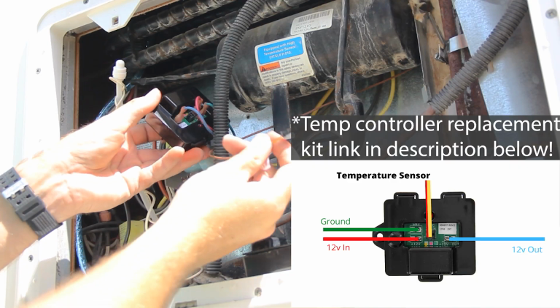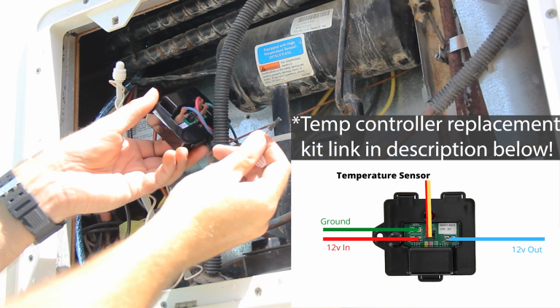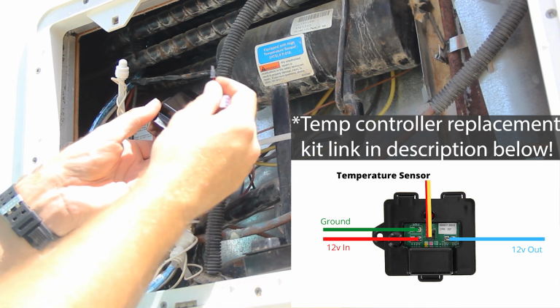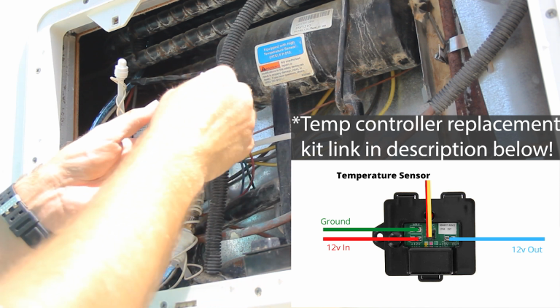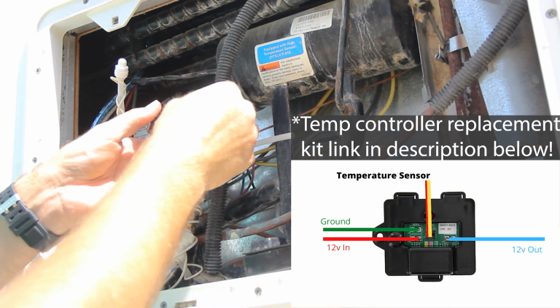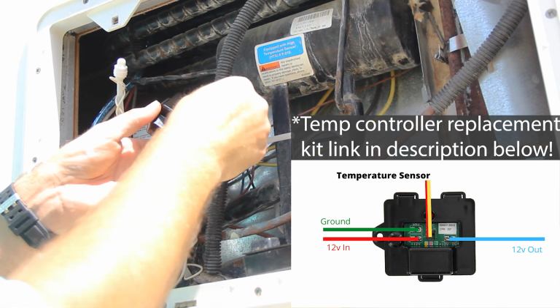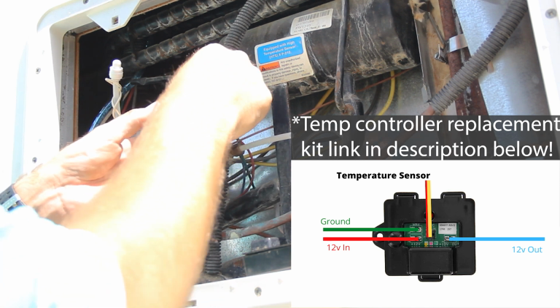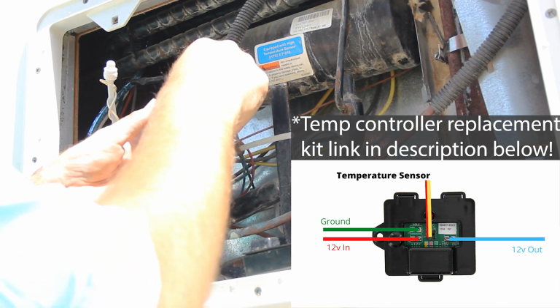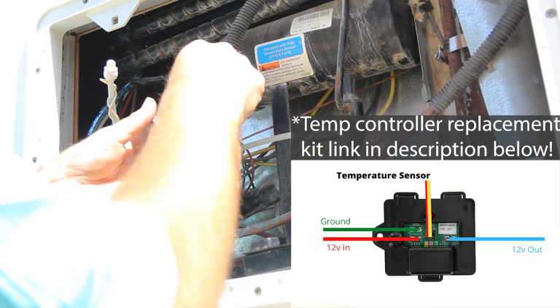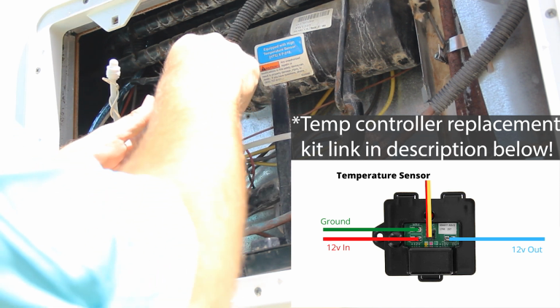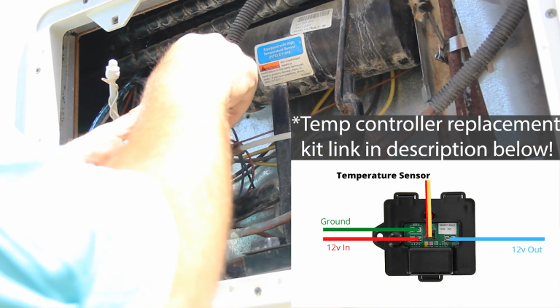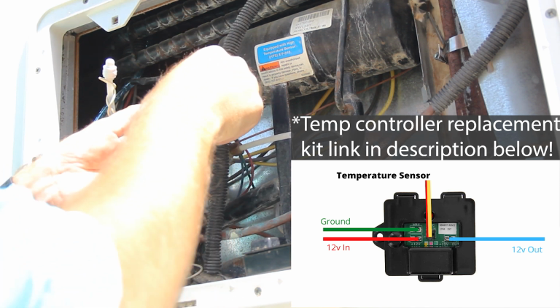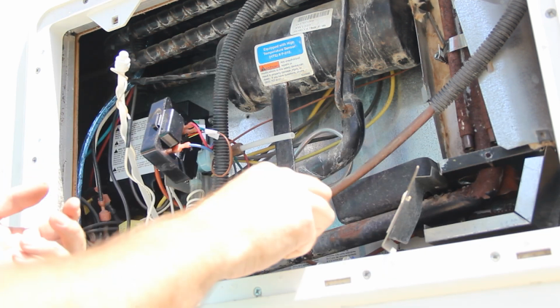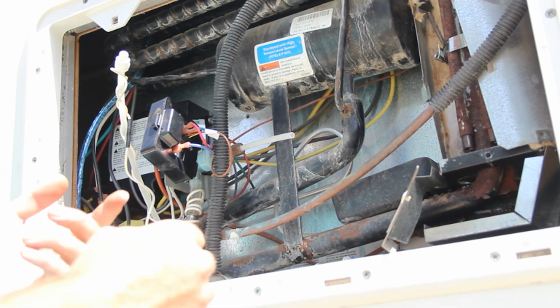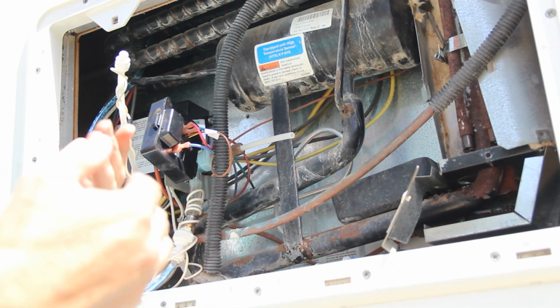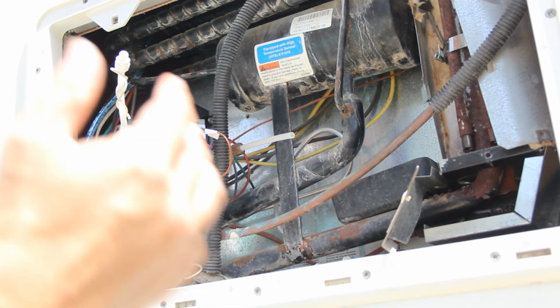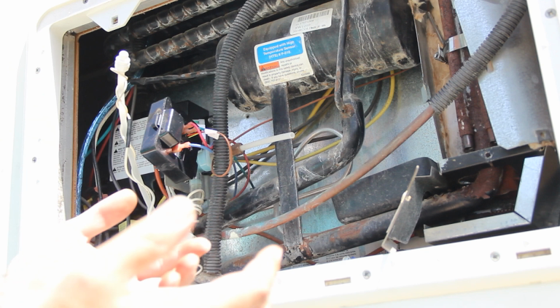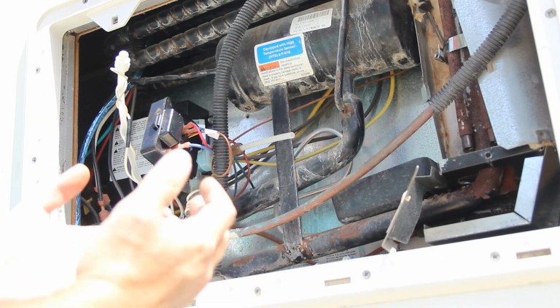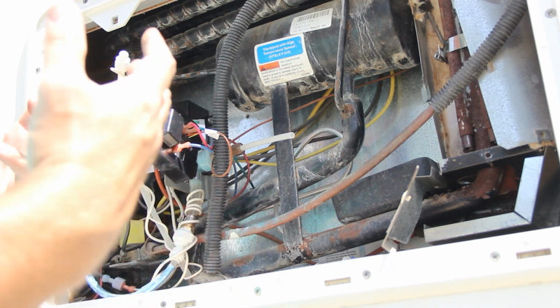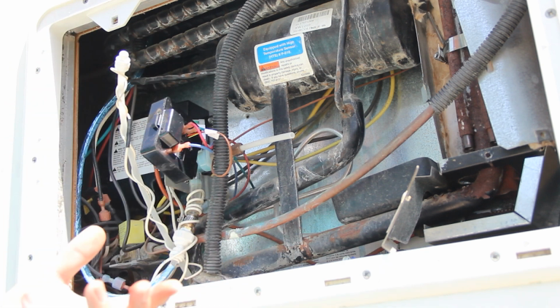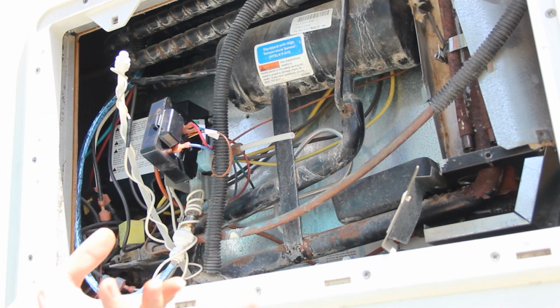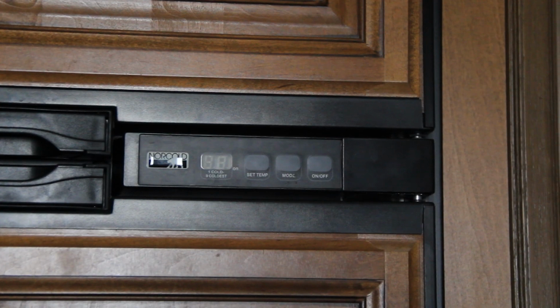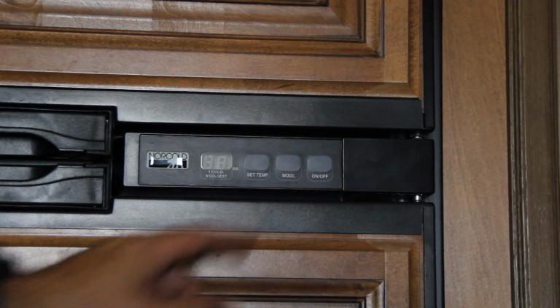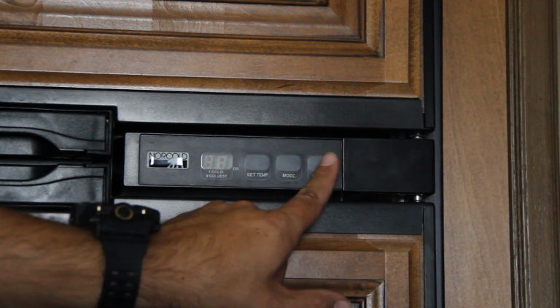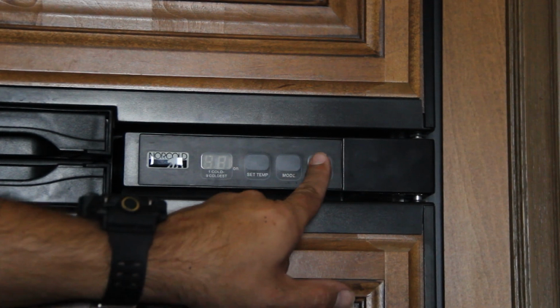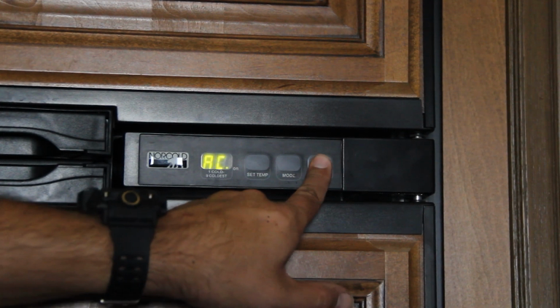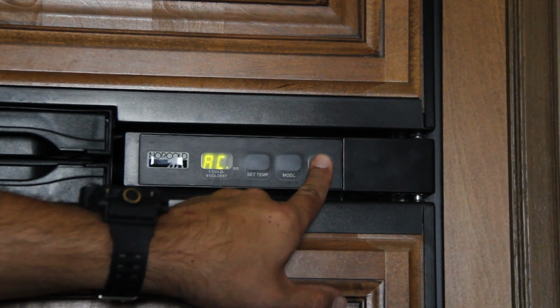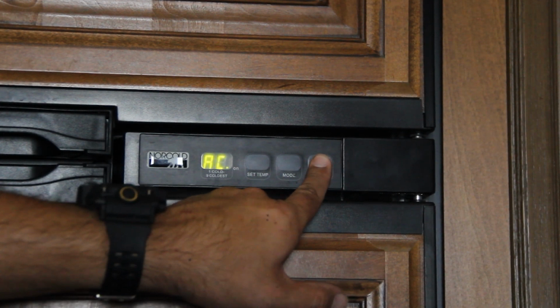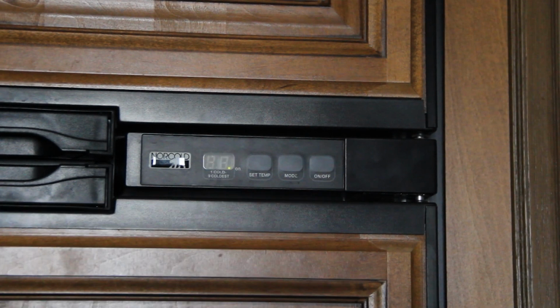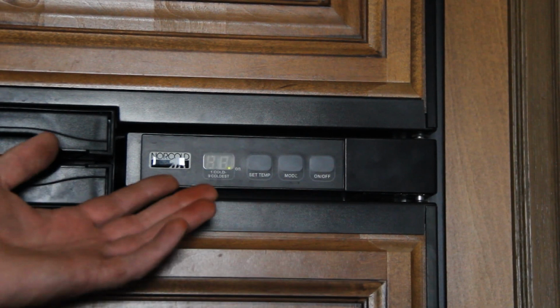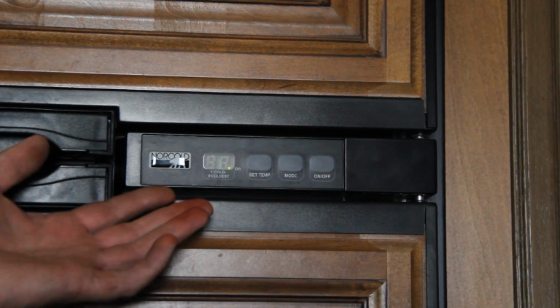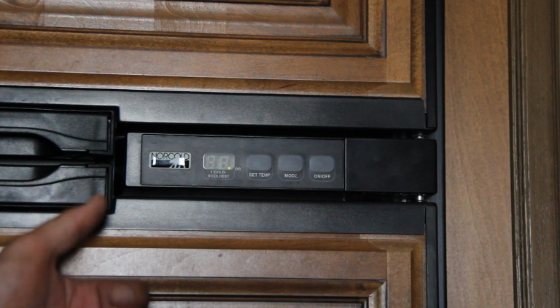All I have to do now is plug it in. Let's go ahead, turn the power on, and see if it works. Let's turn this on and see what happens. The problem went away — looks good.